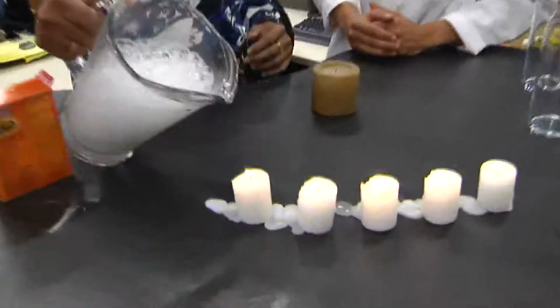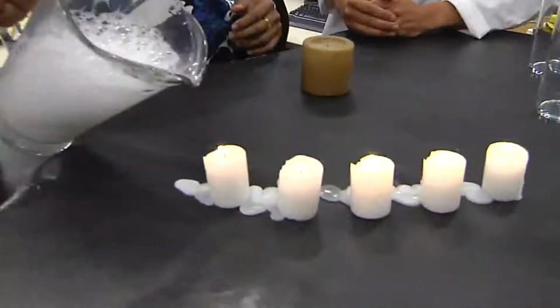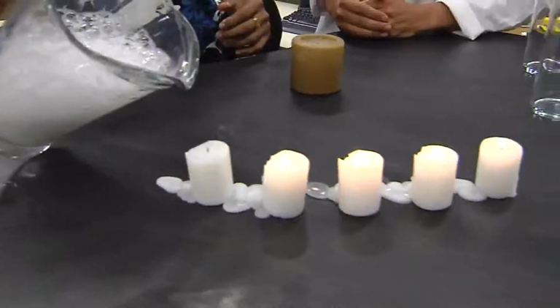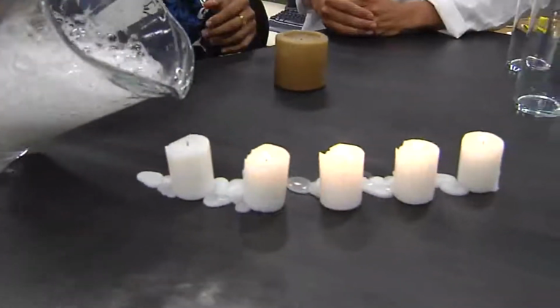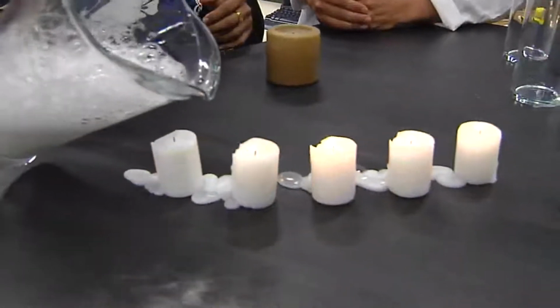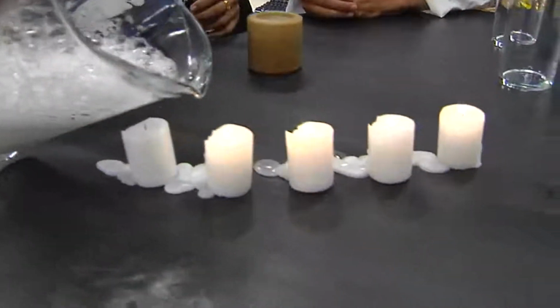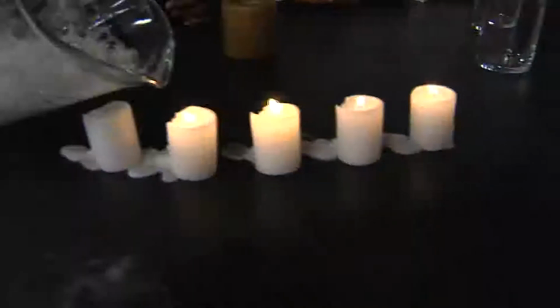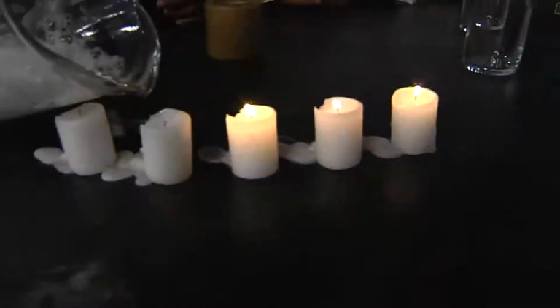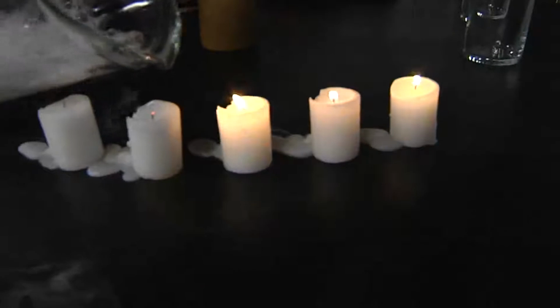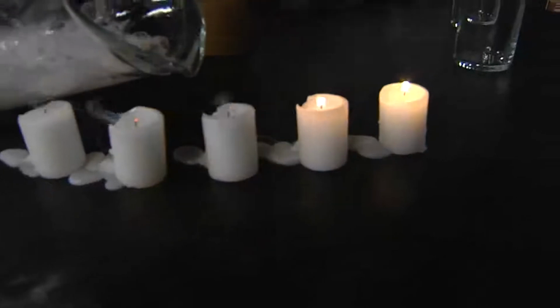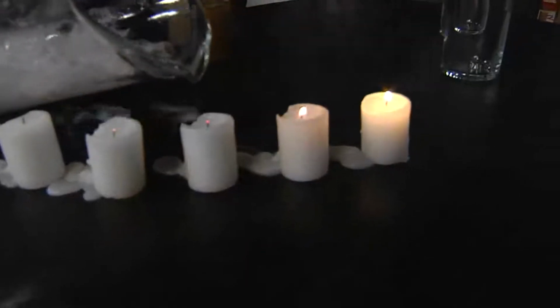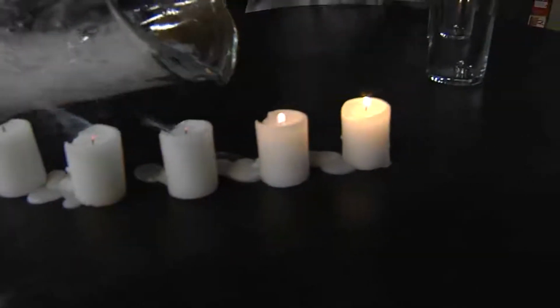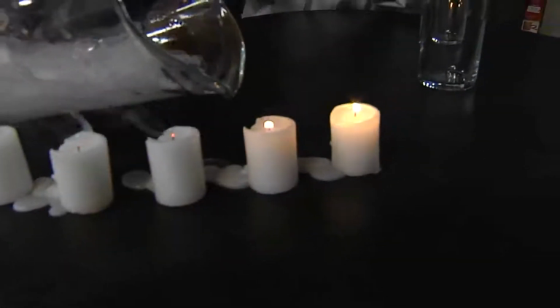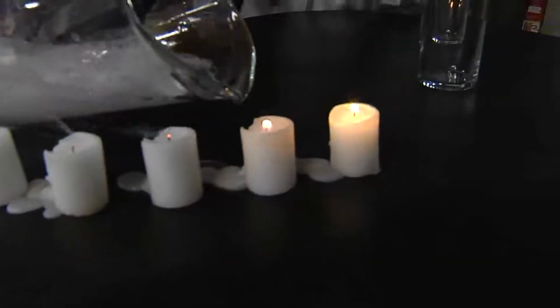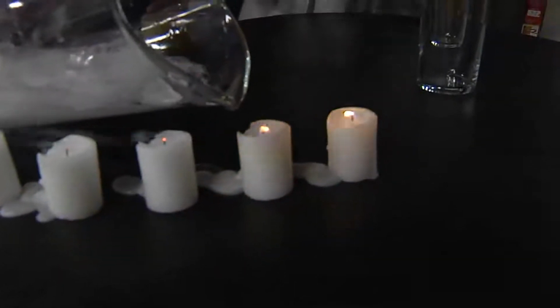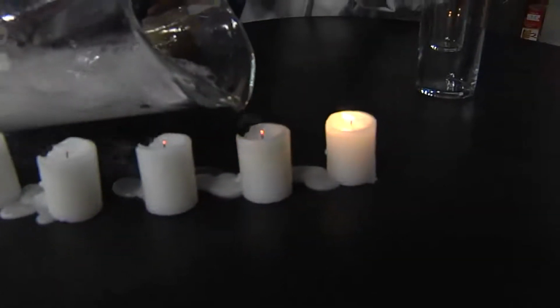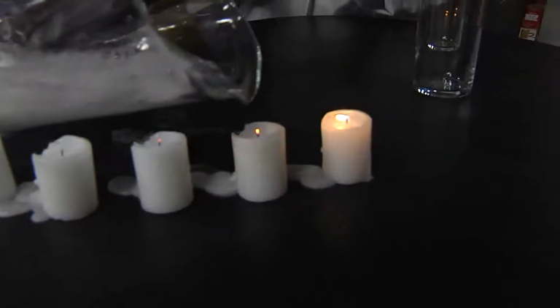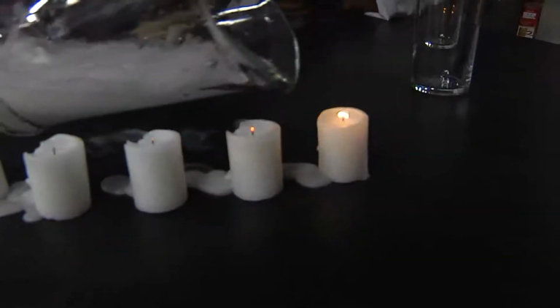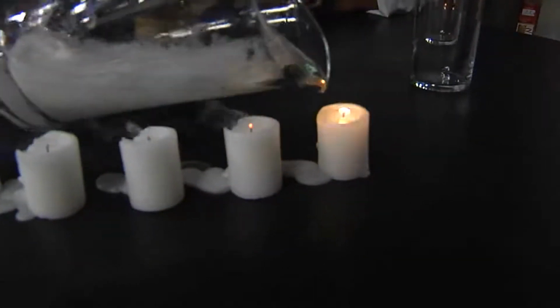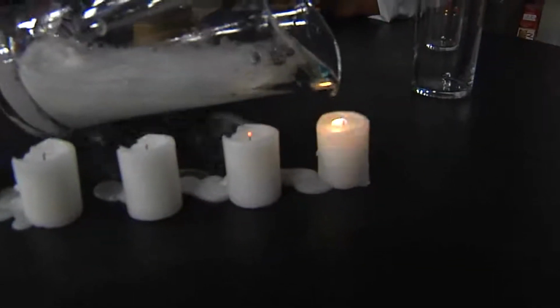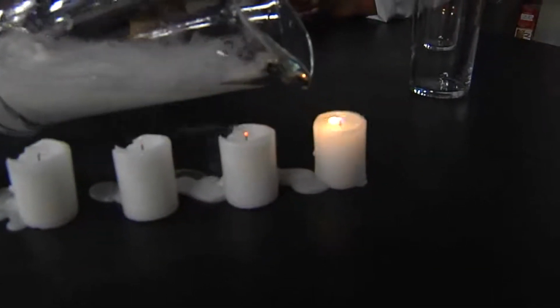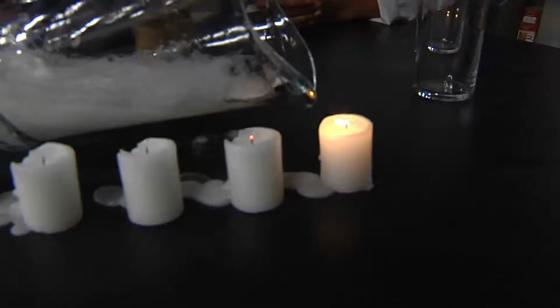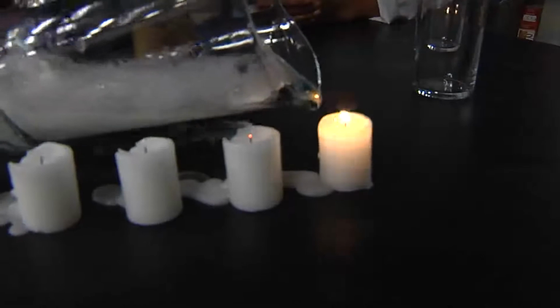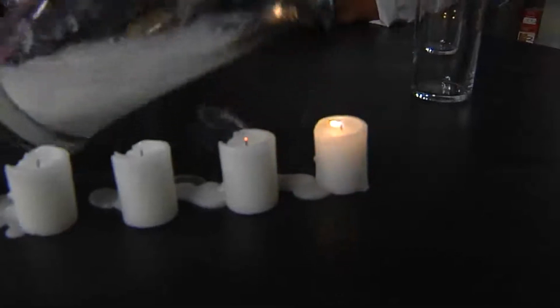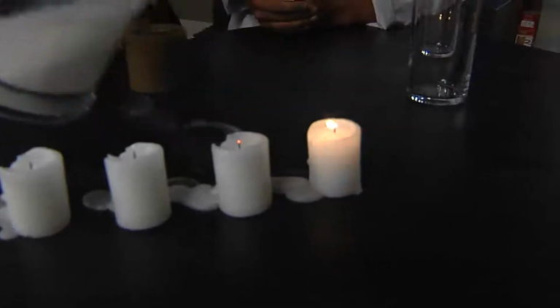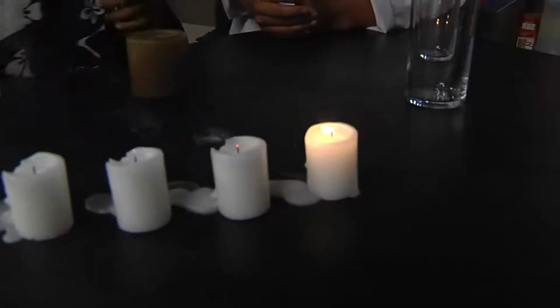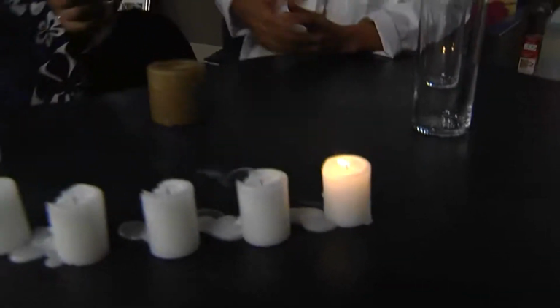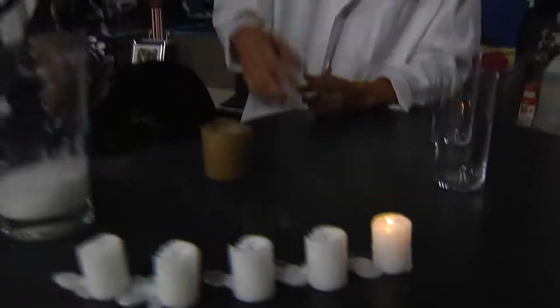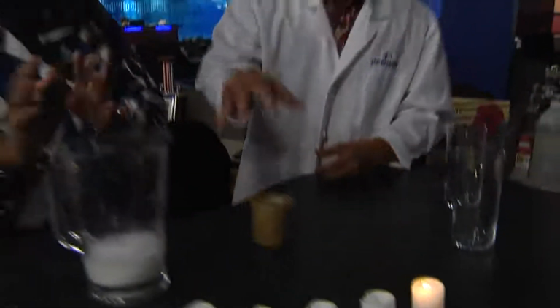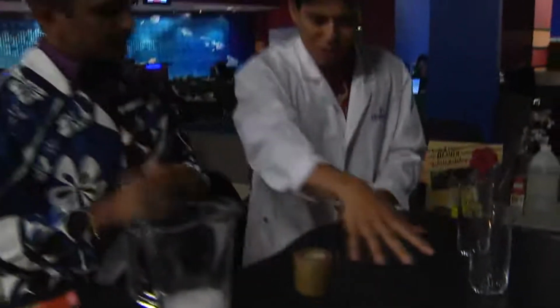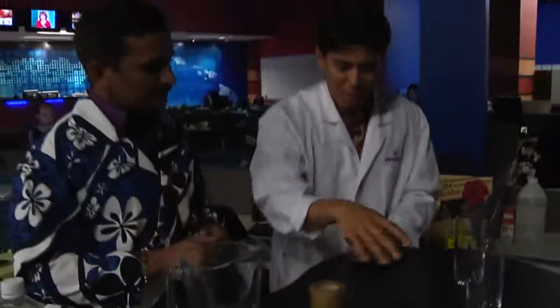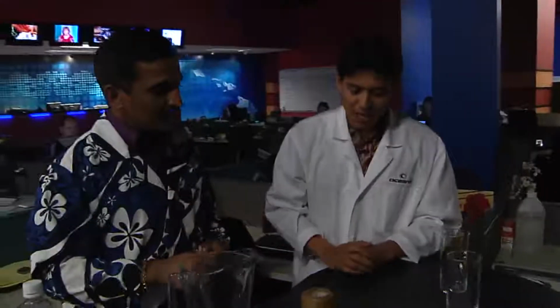As we turn off the lights again, they're actually going to pour this. So literally you're pouring out this gas that you can't see, and it's heavier than oxygen, so it just easily replaces the oxygen. You literally saw what happened right here.